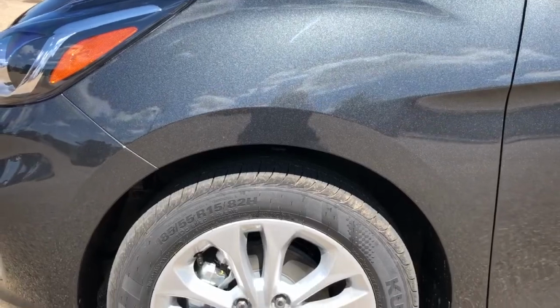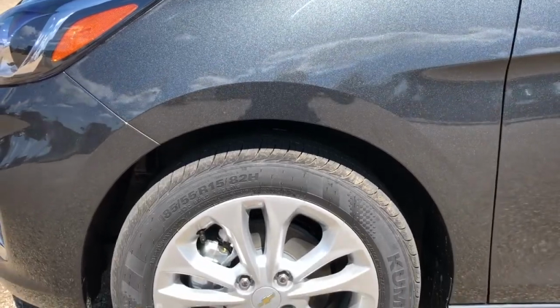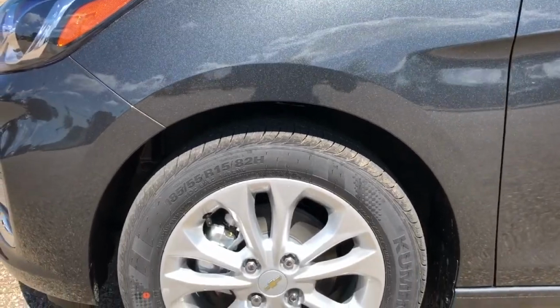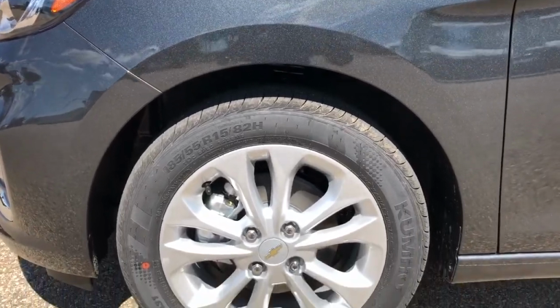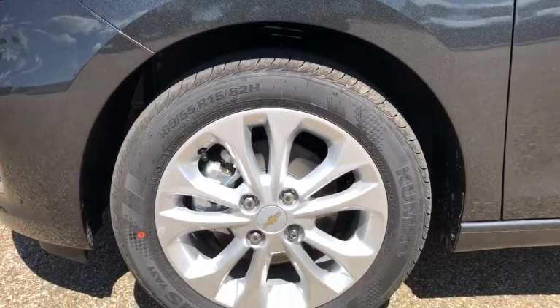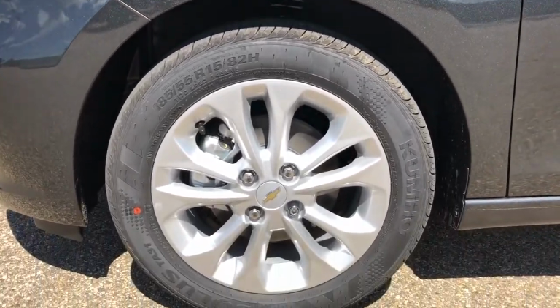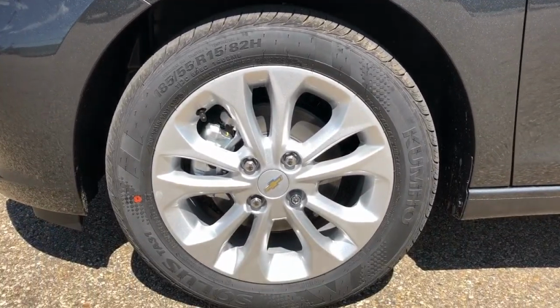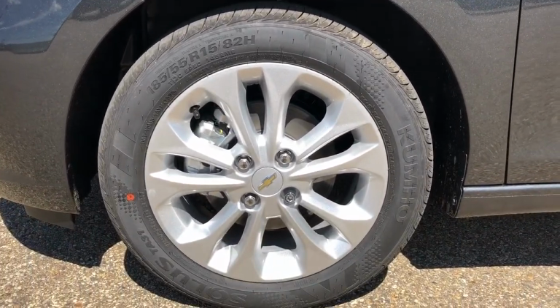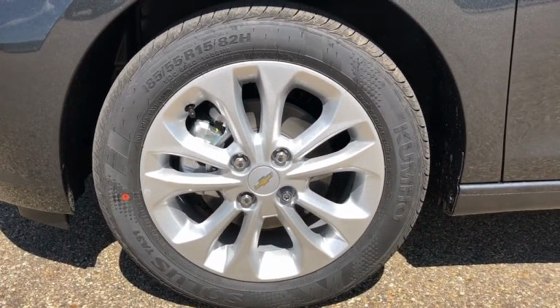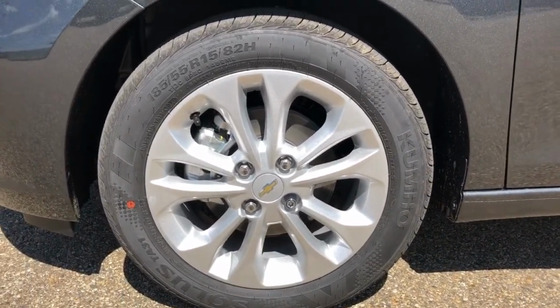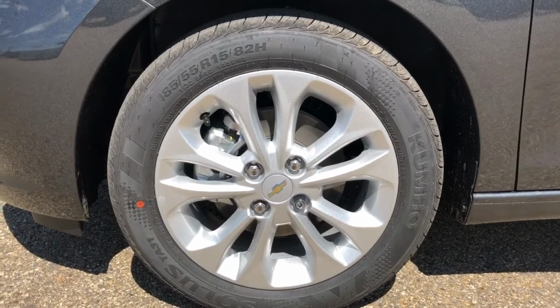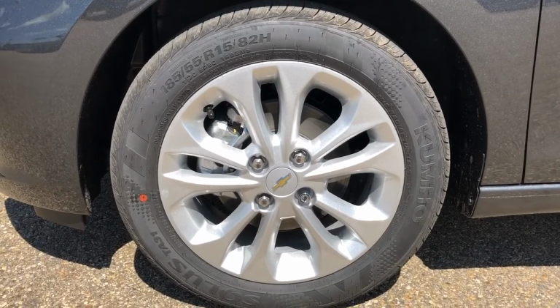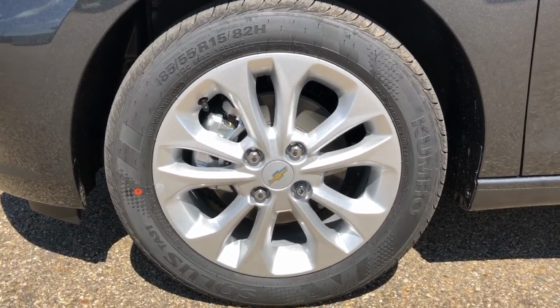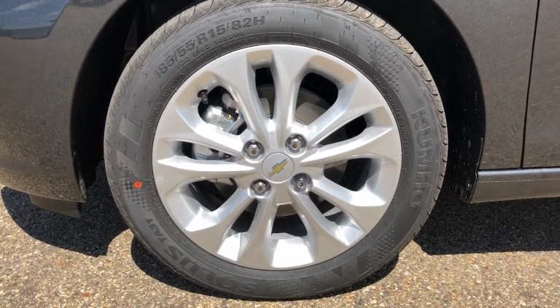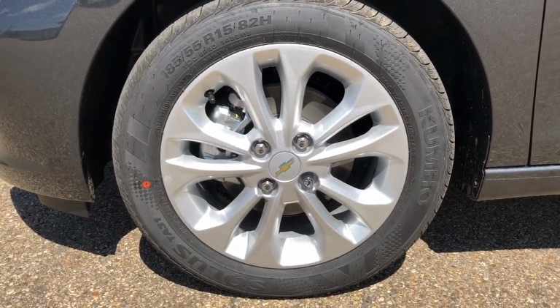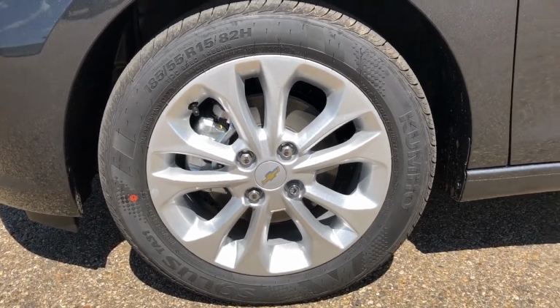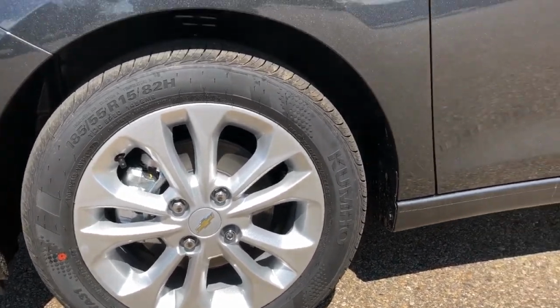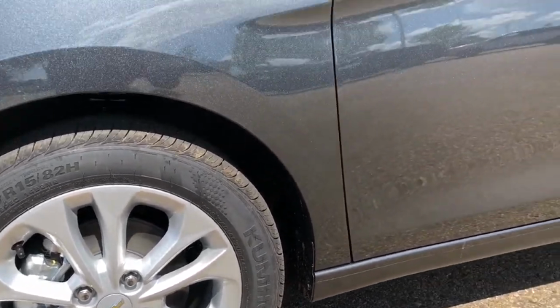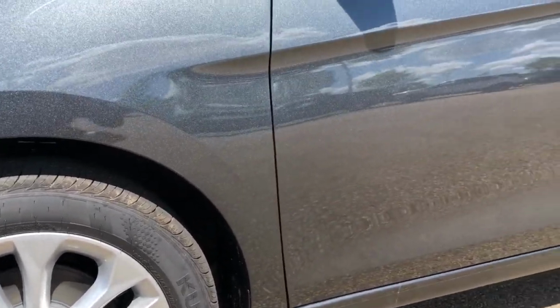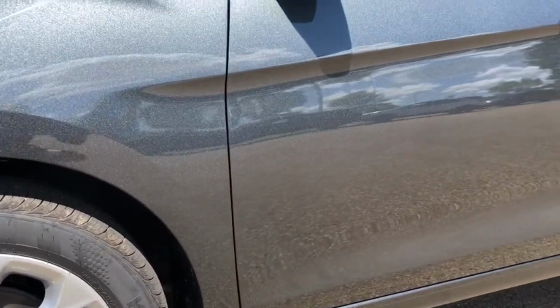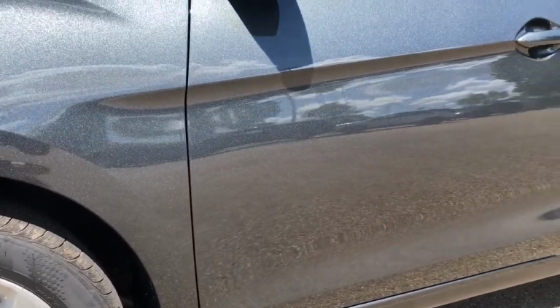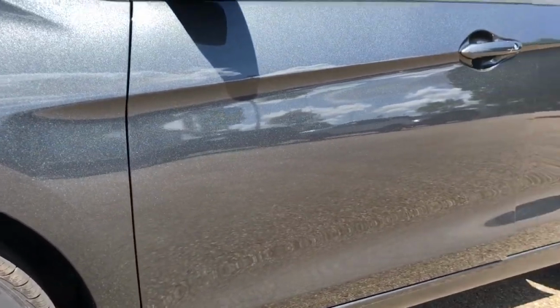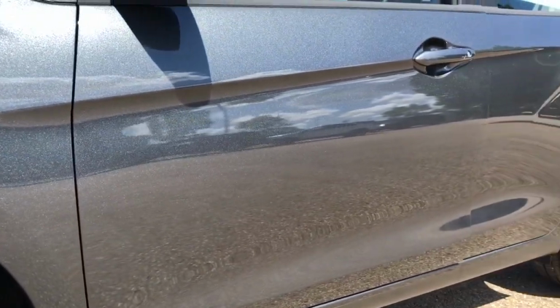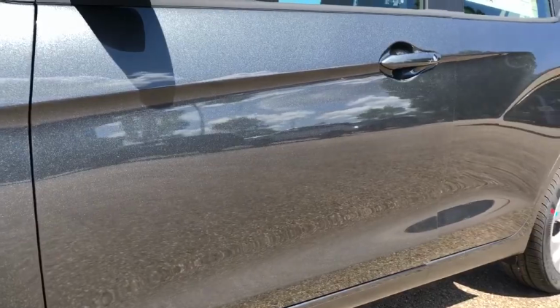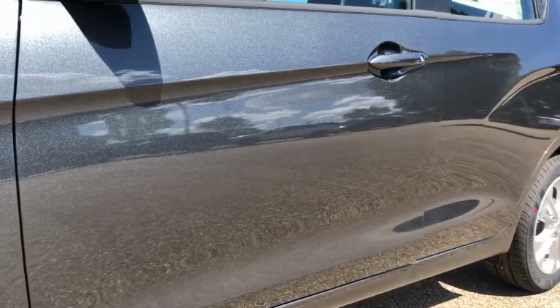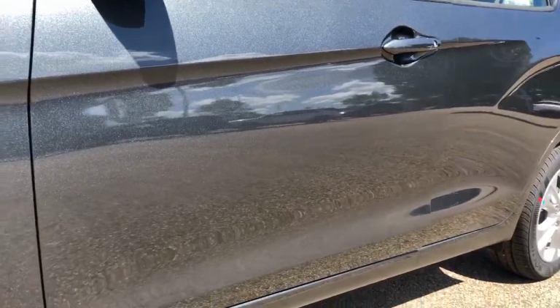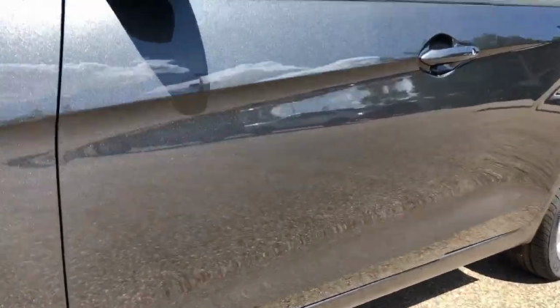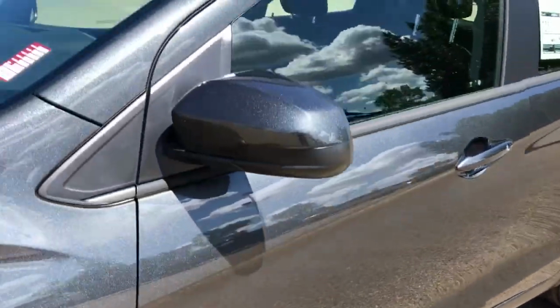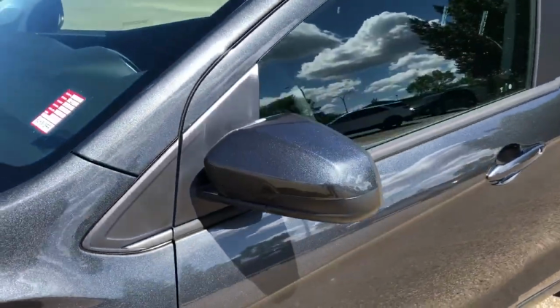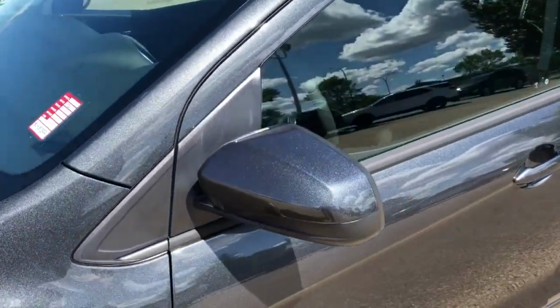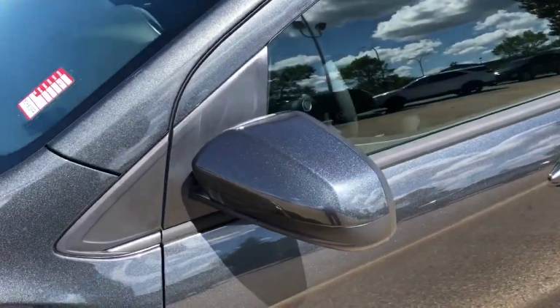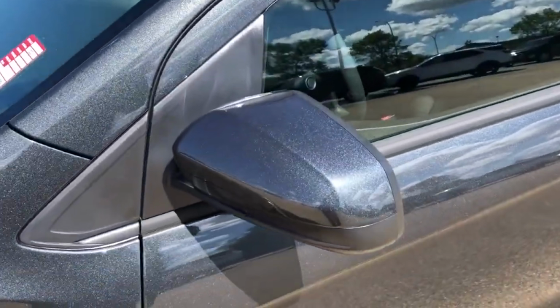Now moving back onto the exterior of the Spark, we can take a closer look at our alloy rims with Chevrolet badge sensor caps. You can also see our nice metallic paint, featured in grey, and paint-matched mirror caps.